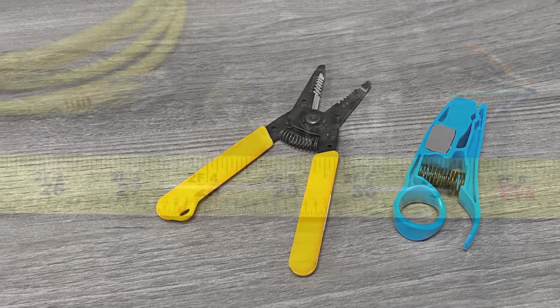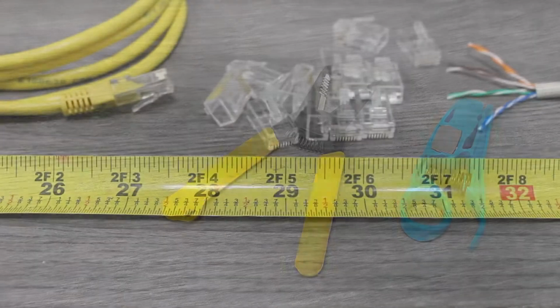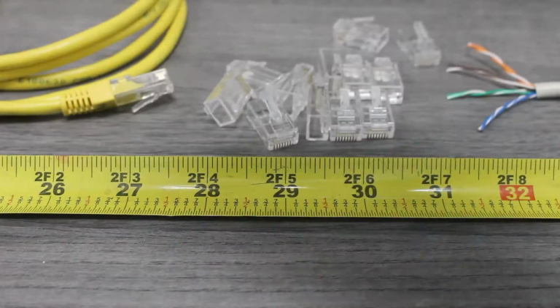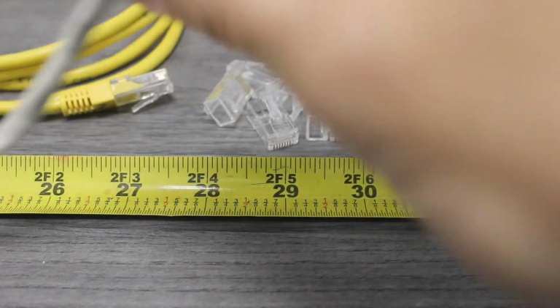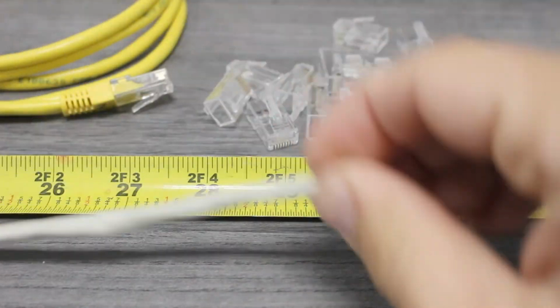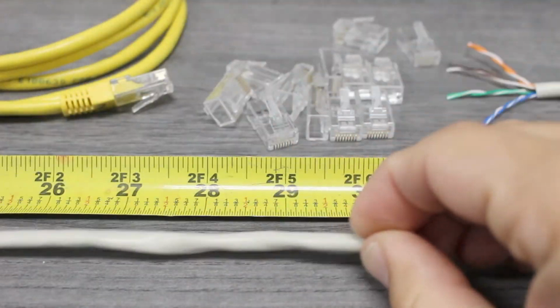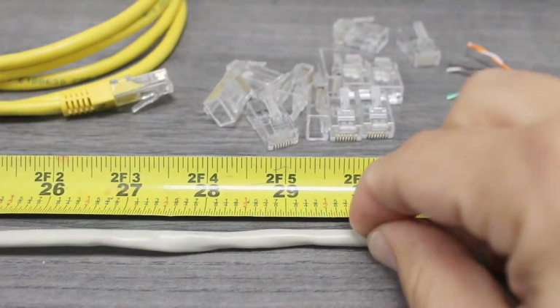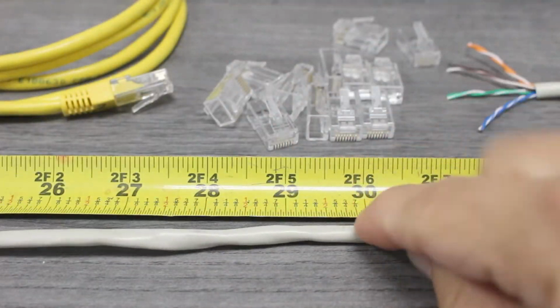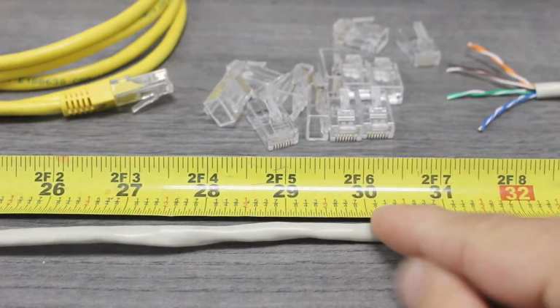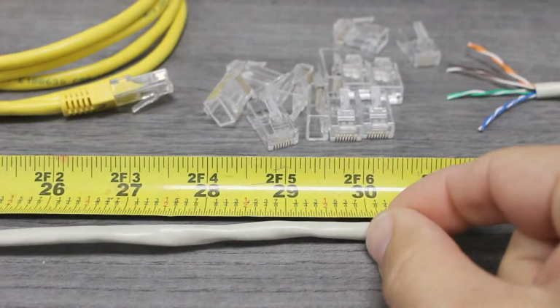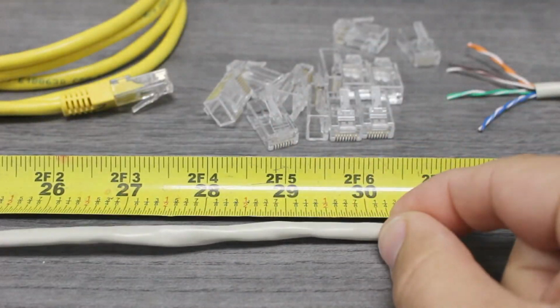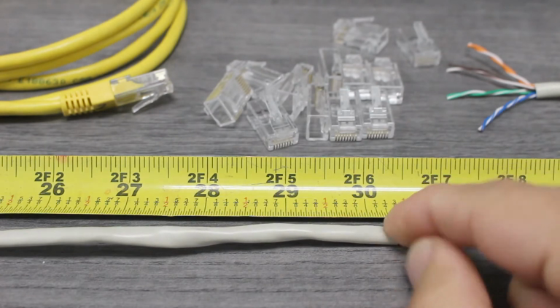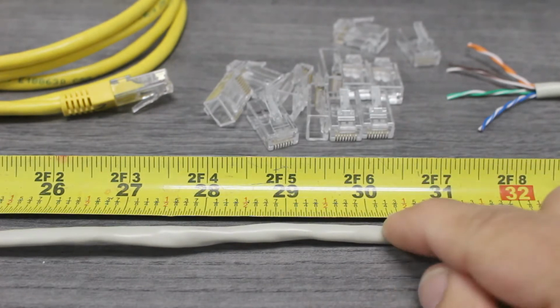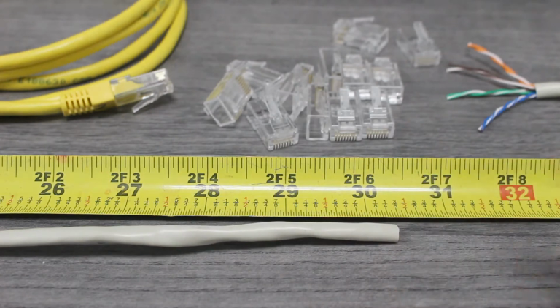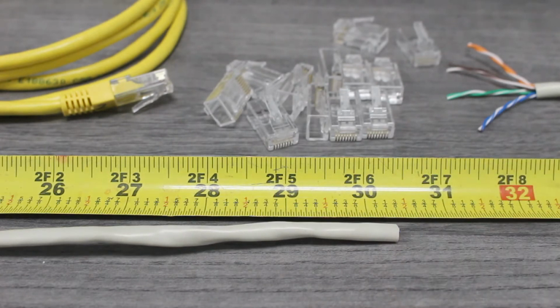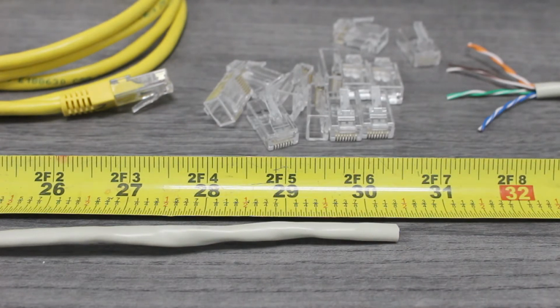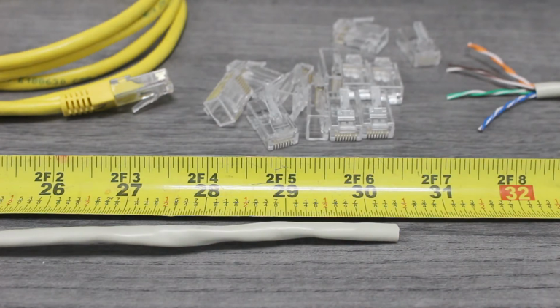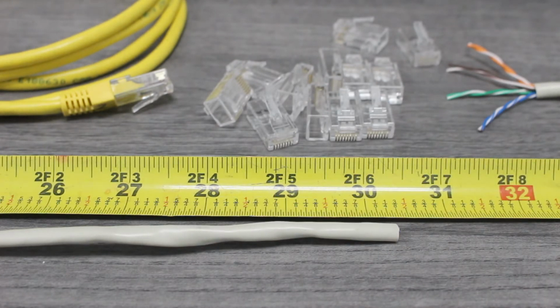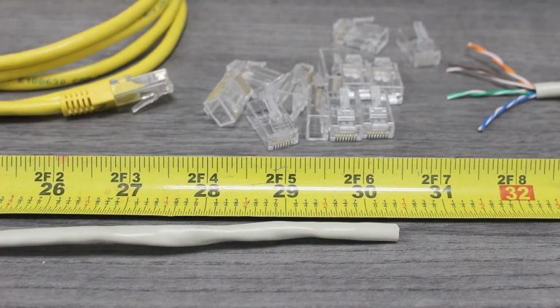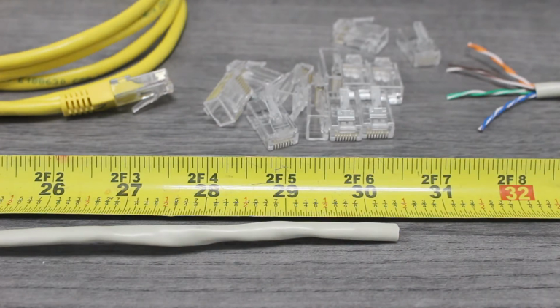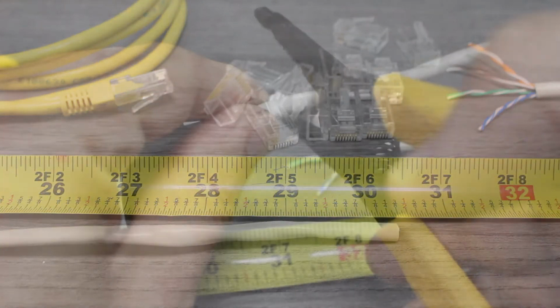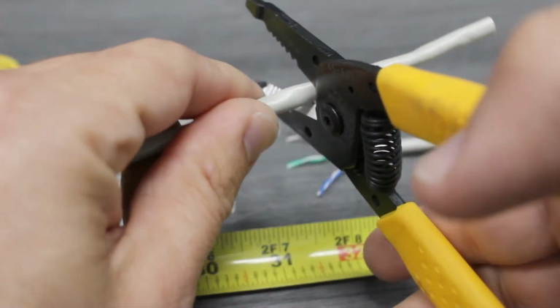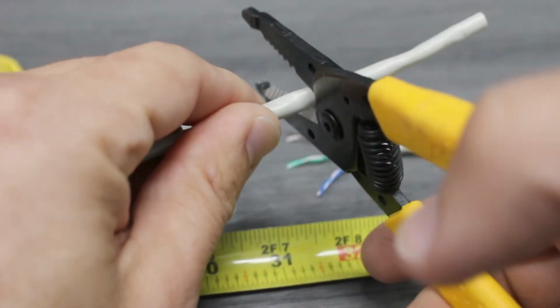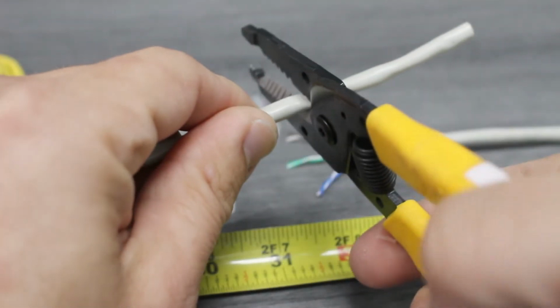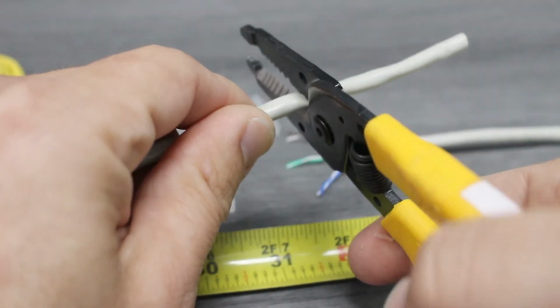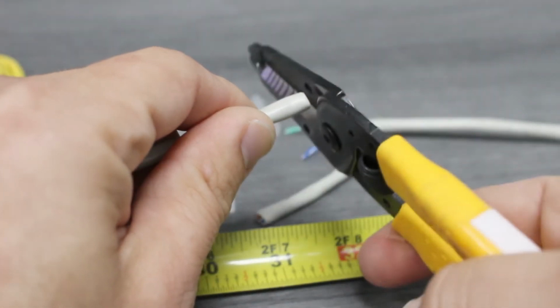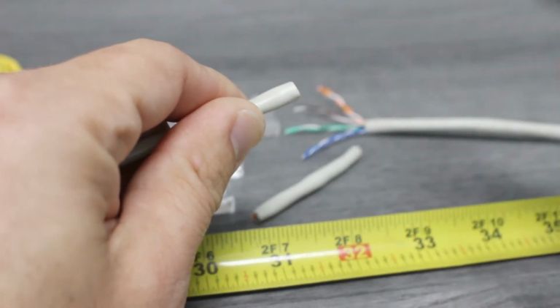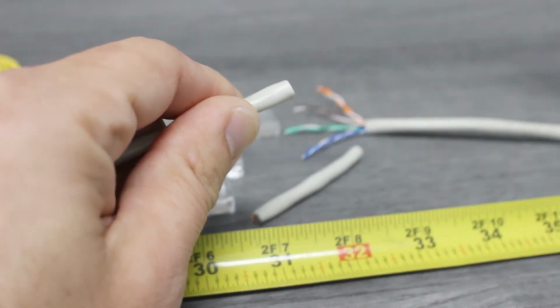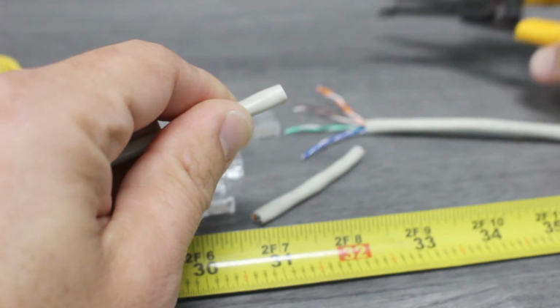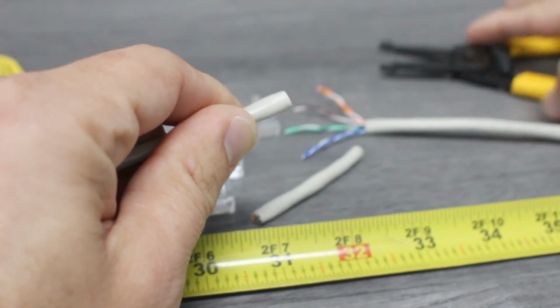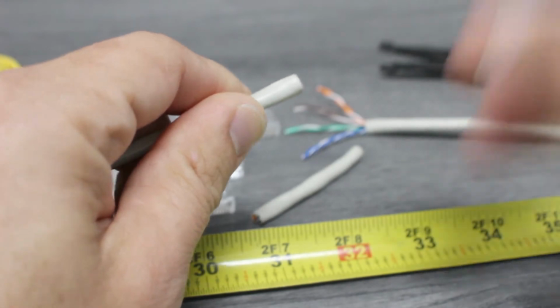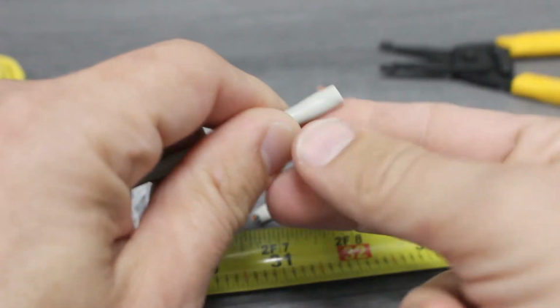The first step is to measure the cat cable to the correct length based on the job, making sure to add an extra inch or so. With our measurement made, we'll use our compact wire stripper to cleanly slice through the cat cable.